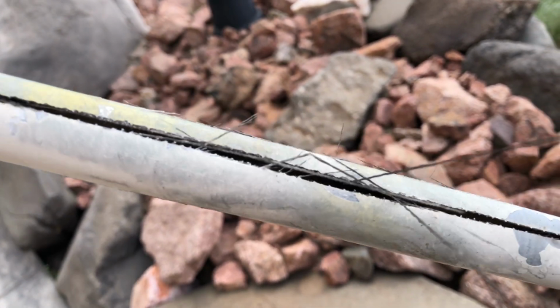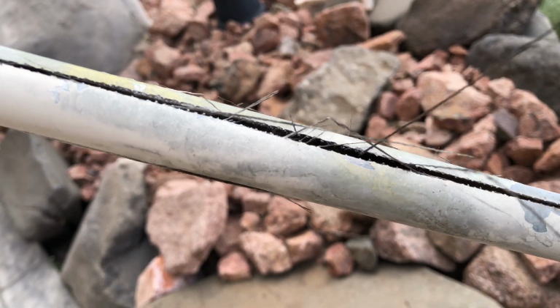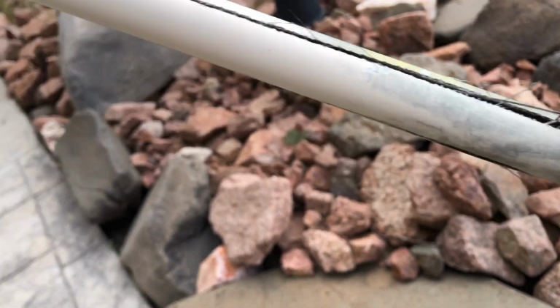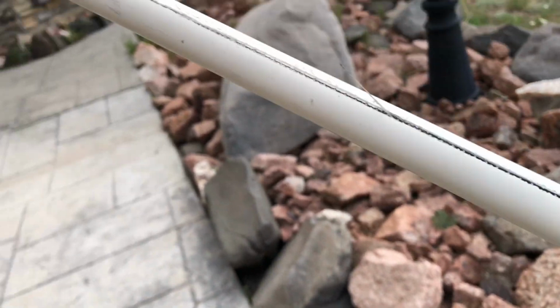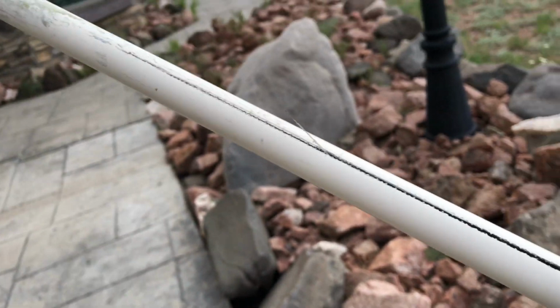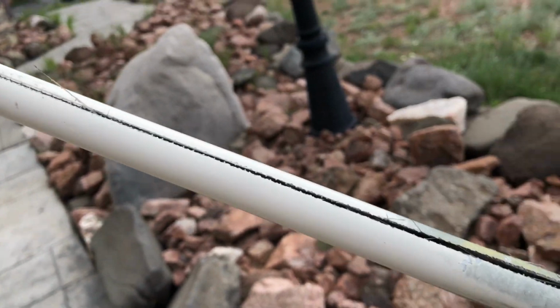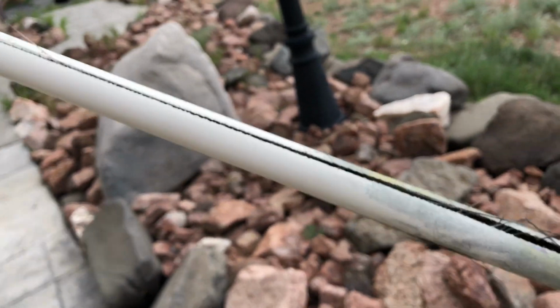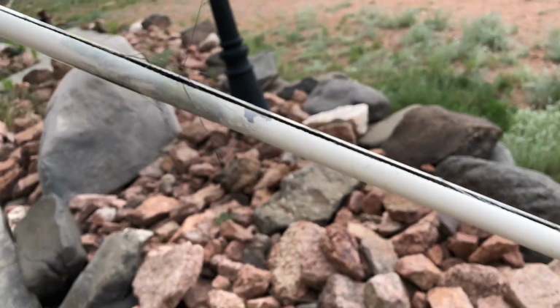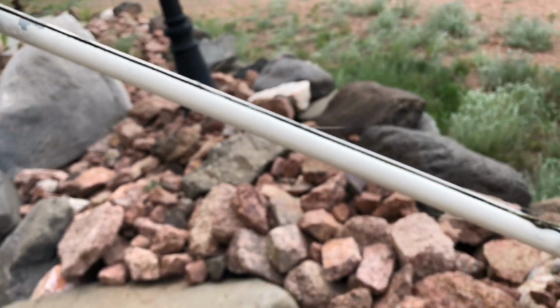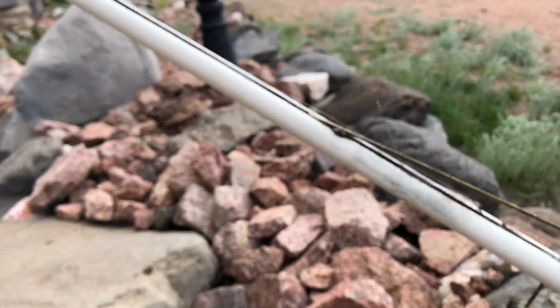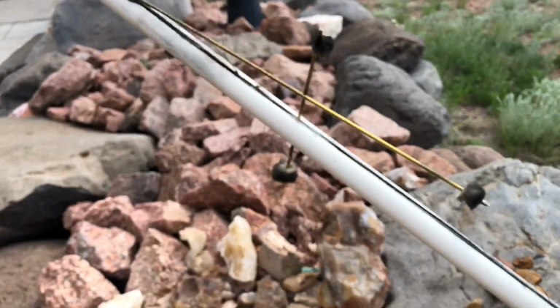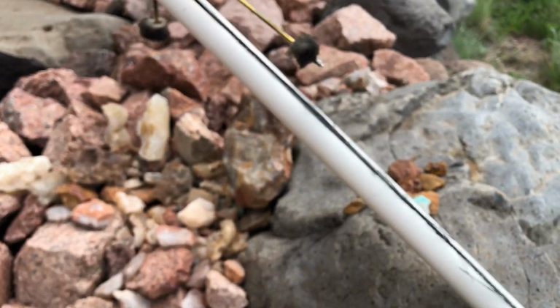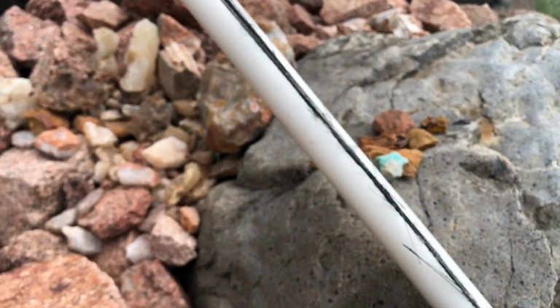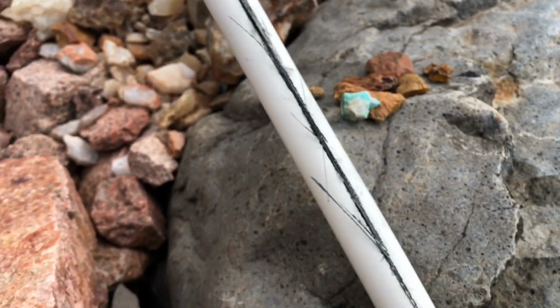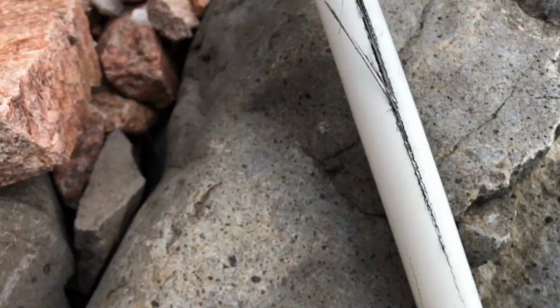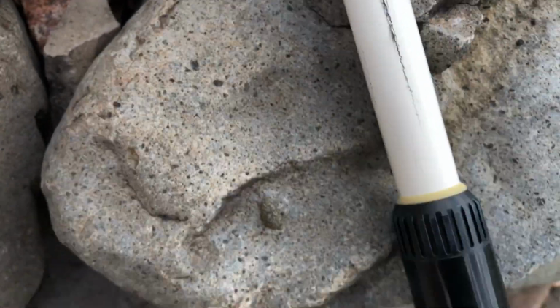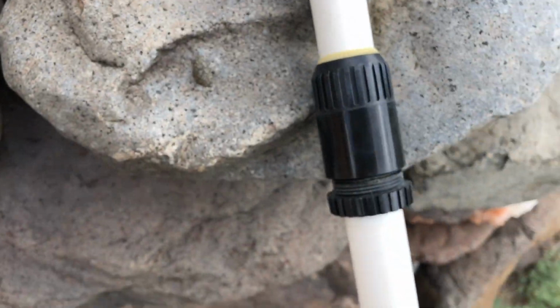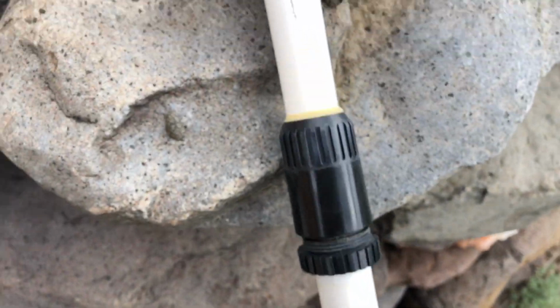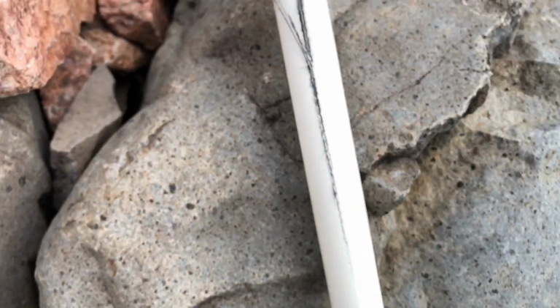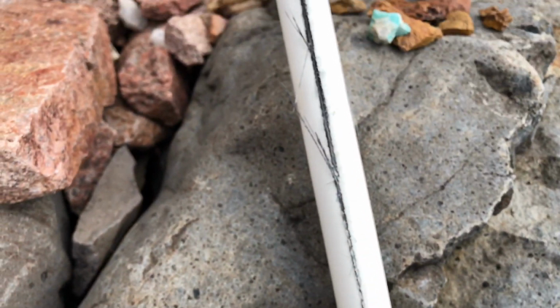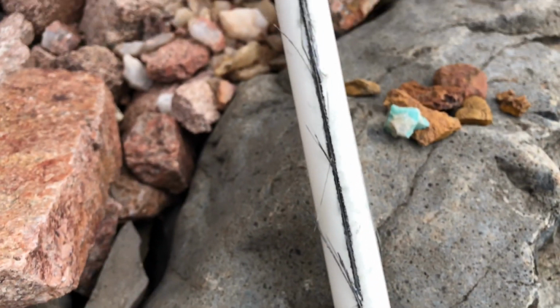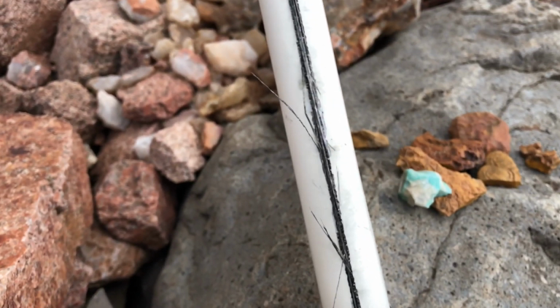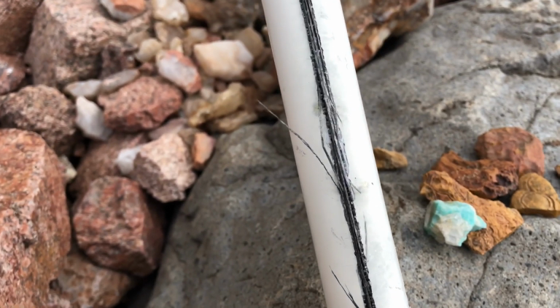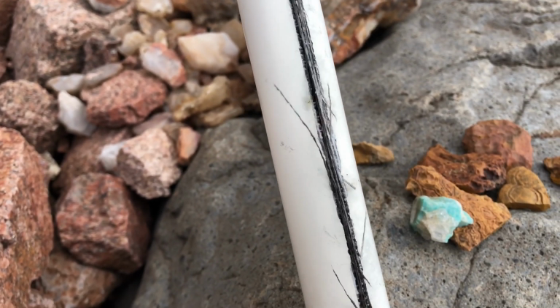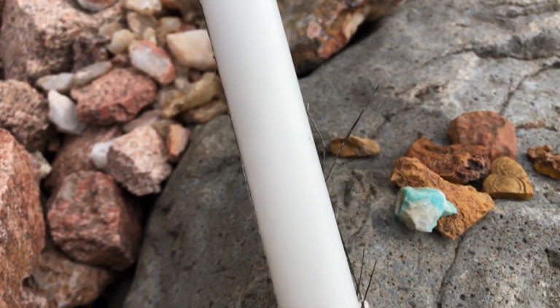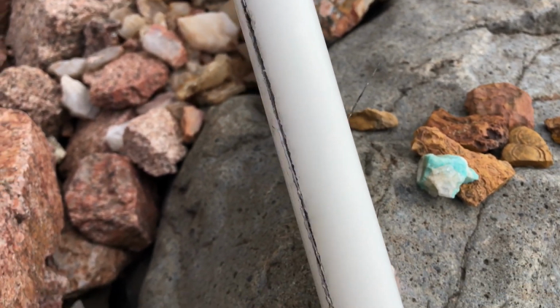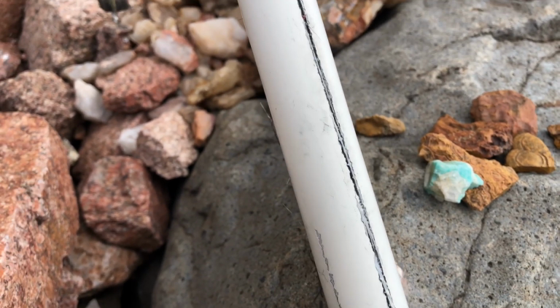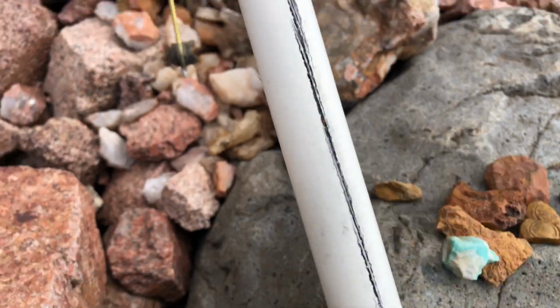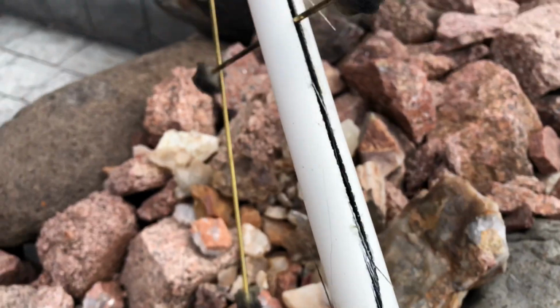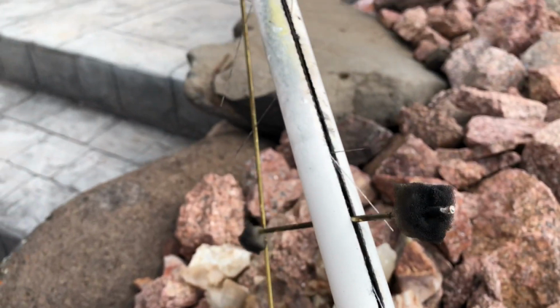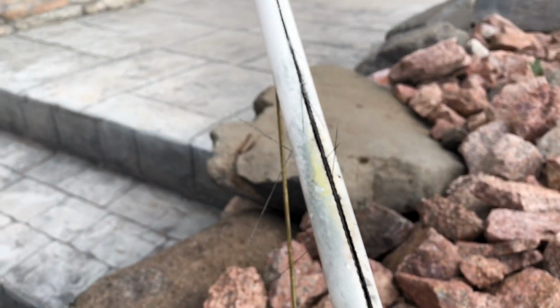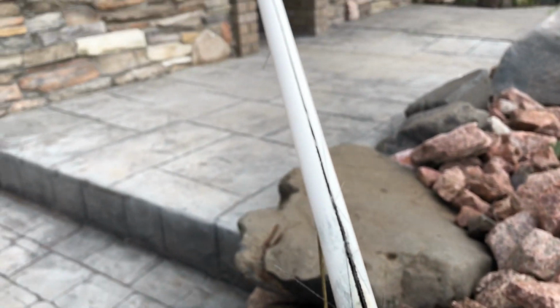There are several splits all the way around. This is the middle of the antenna right here. This is the coupling that joins the two halves. Again, there's a split on each side.